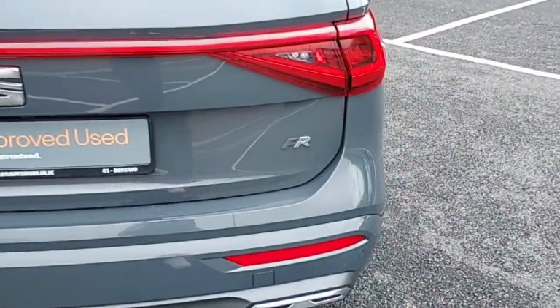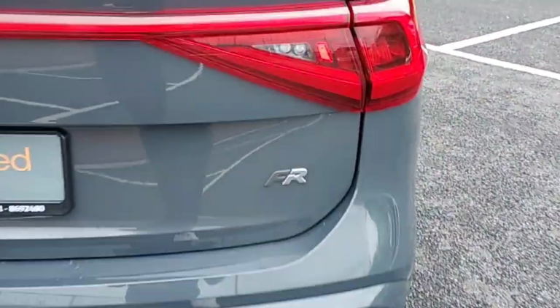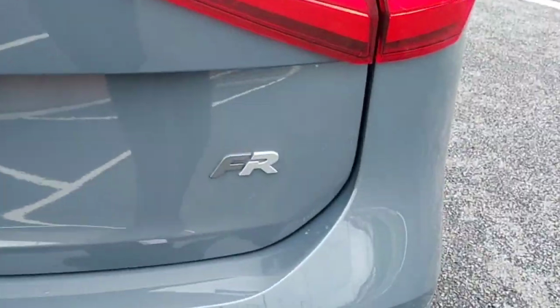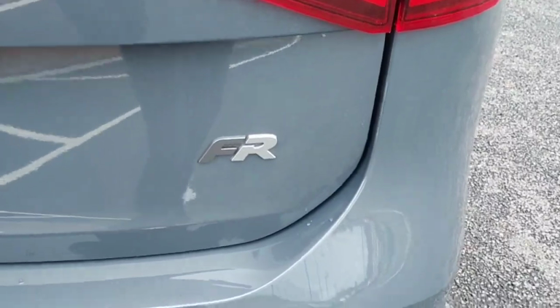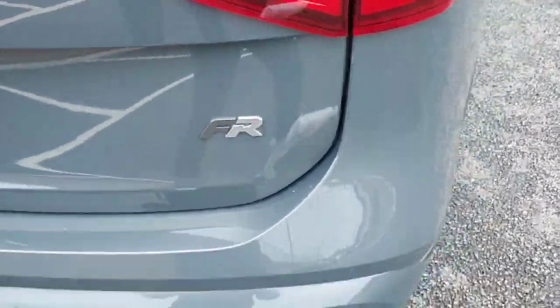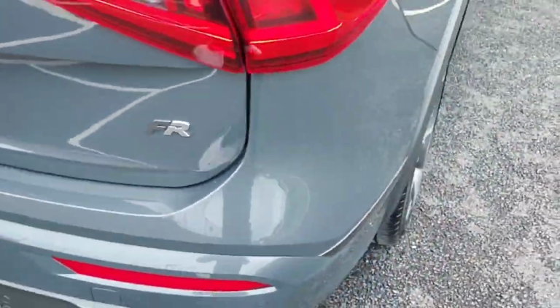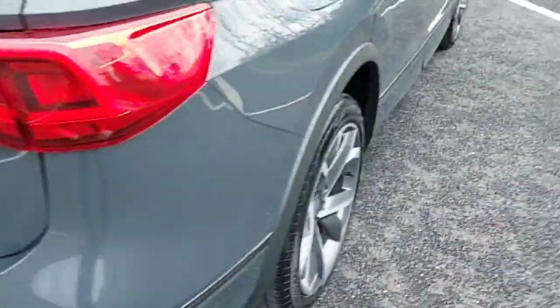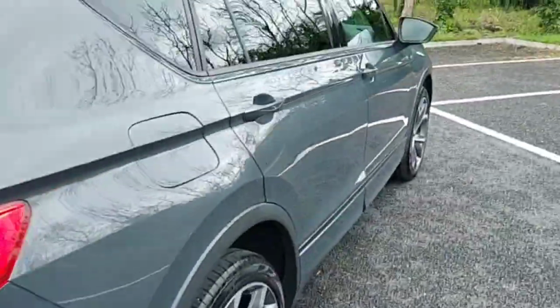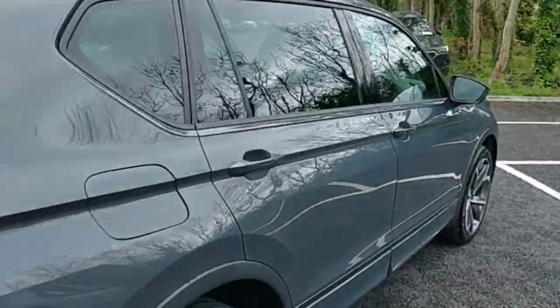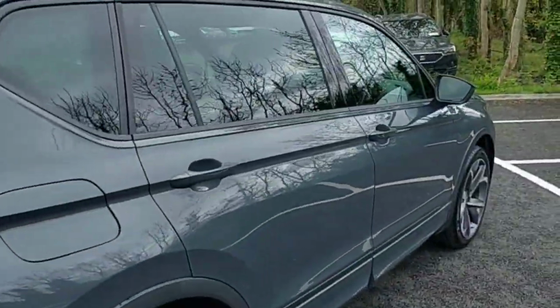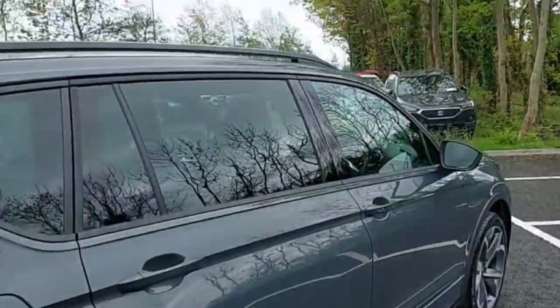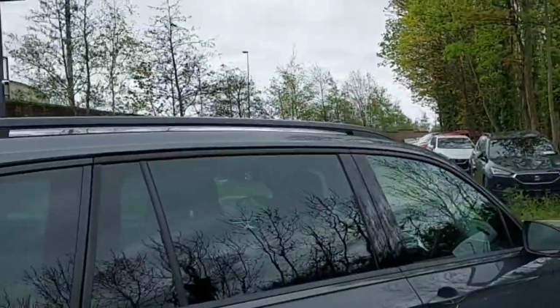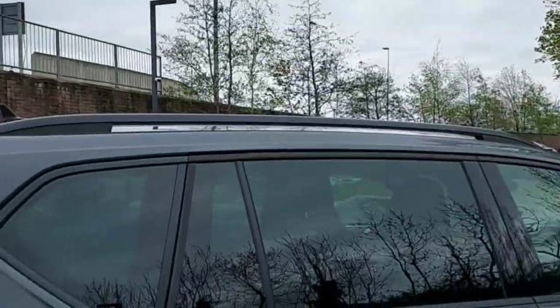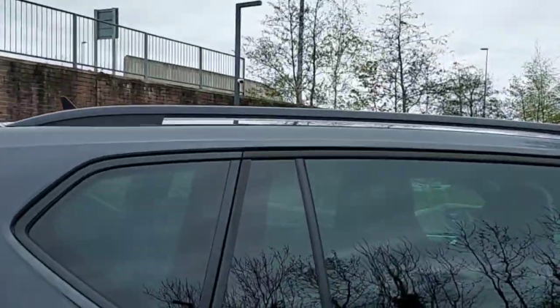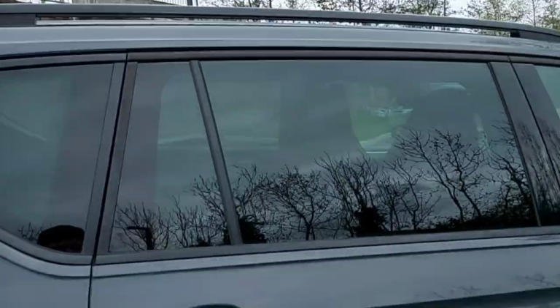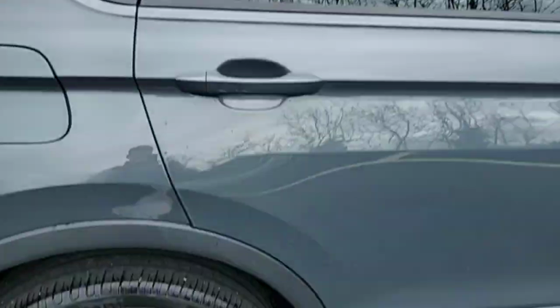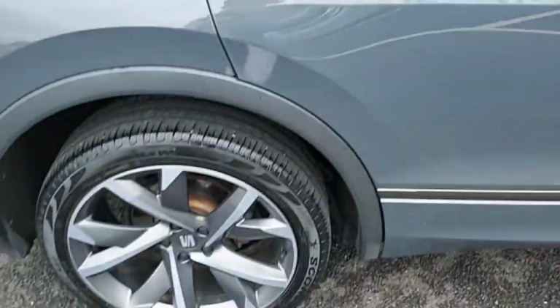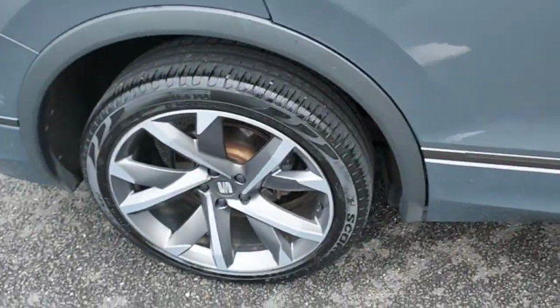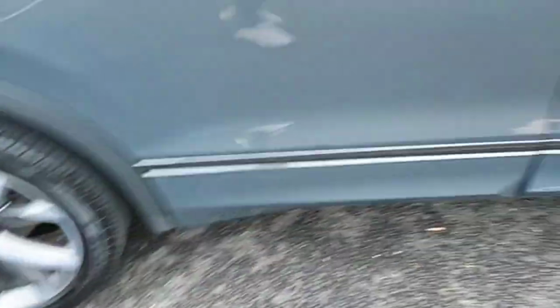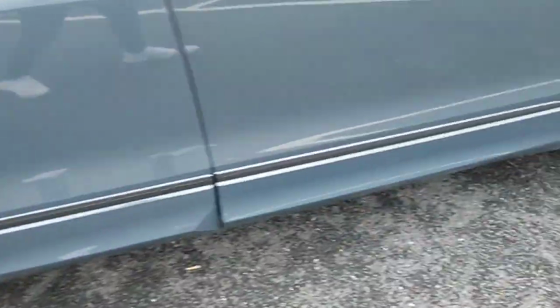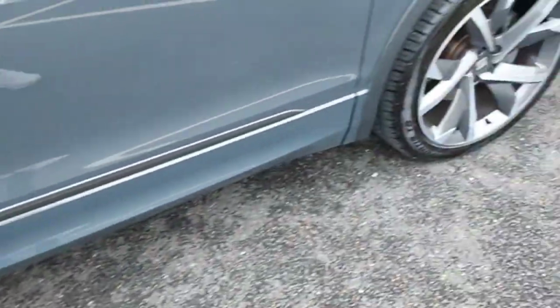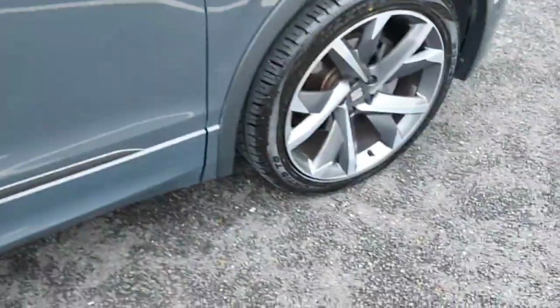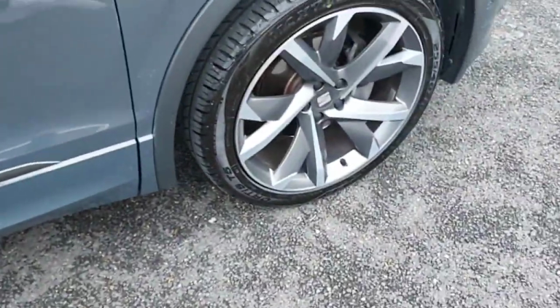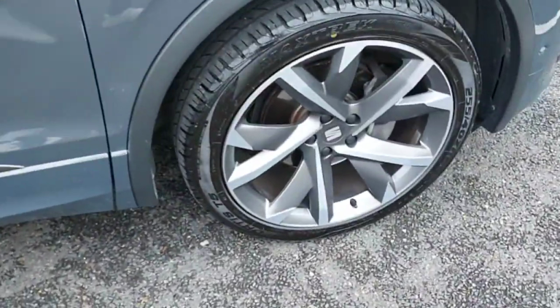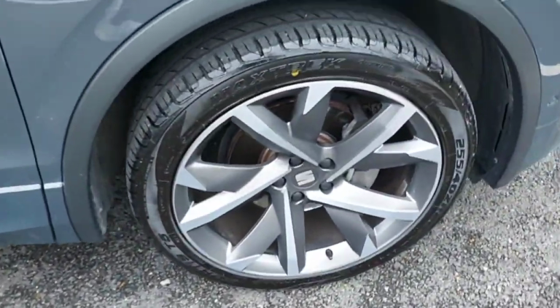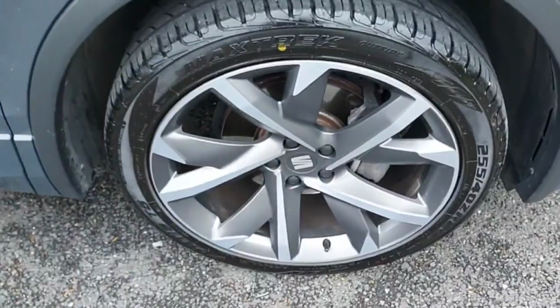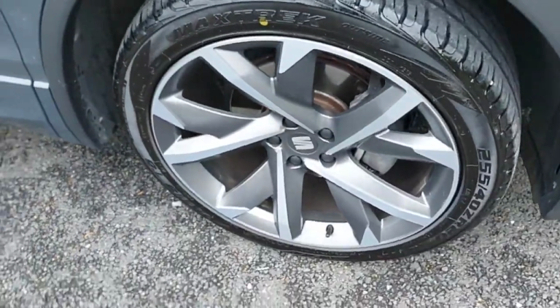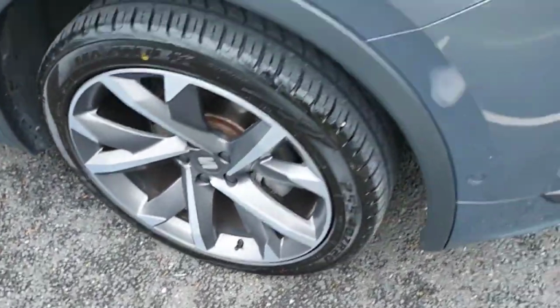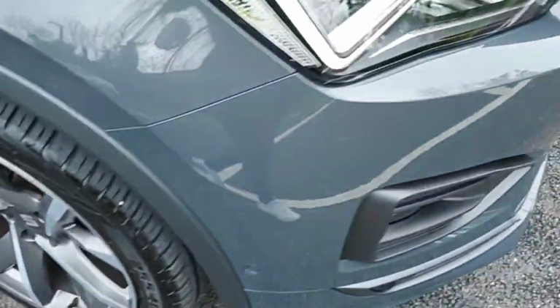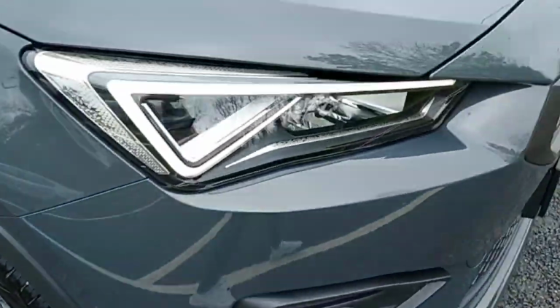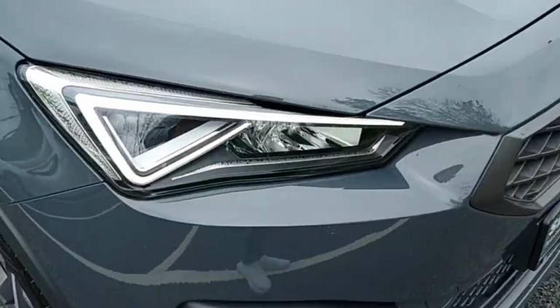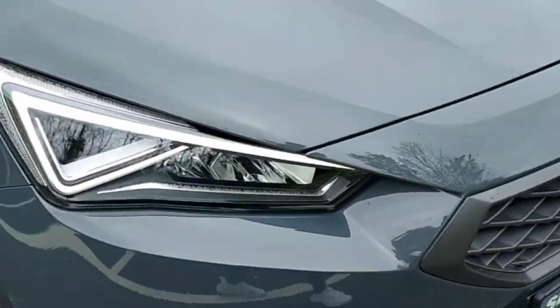FR badging in the back, tinted windows, black roof rails, 20-inch alloy wheels, and front LED lights.